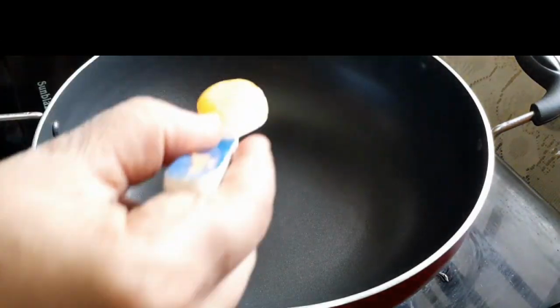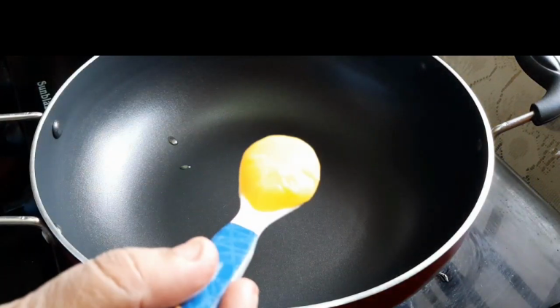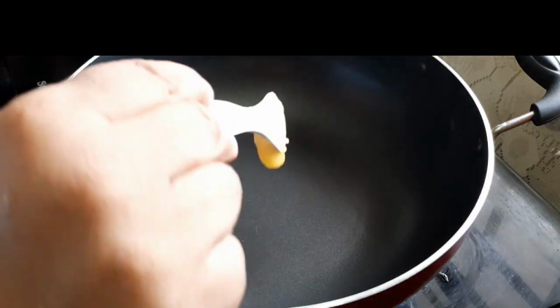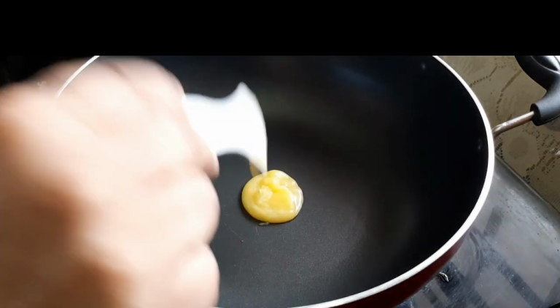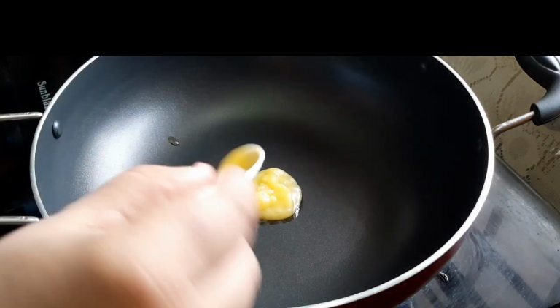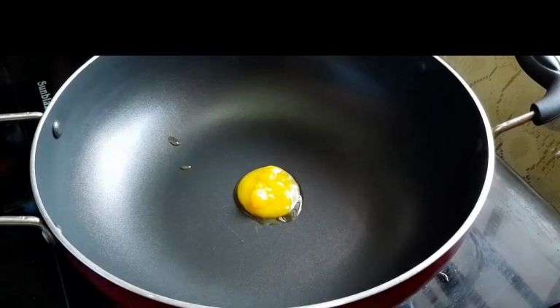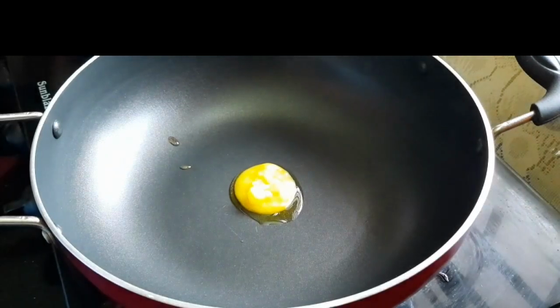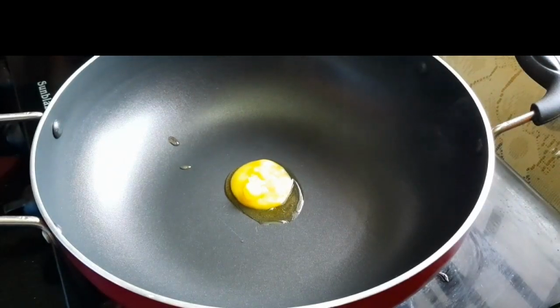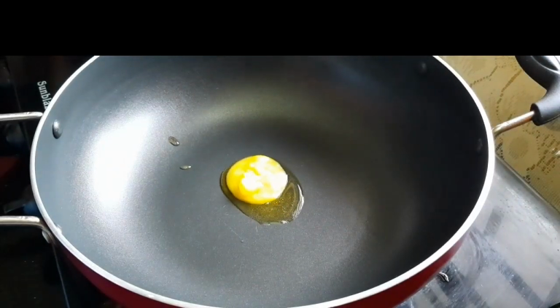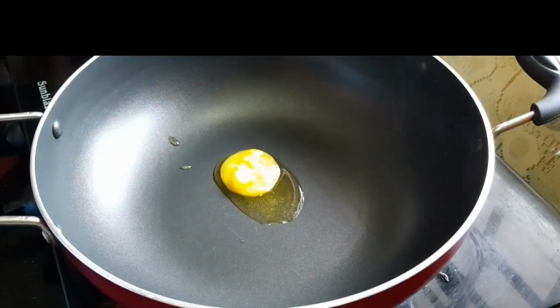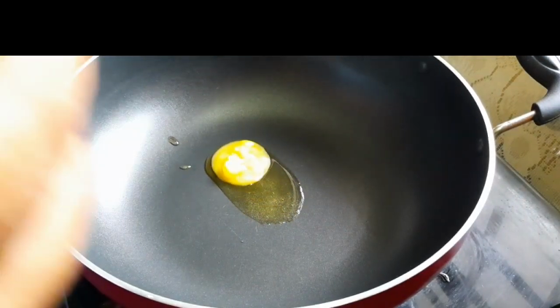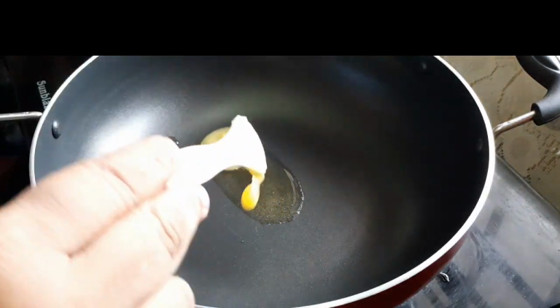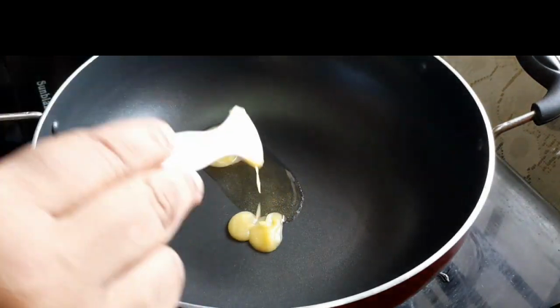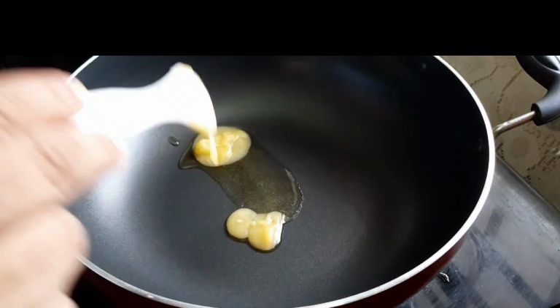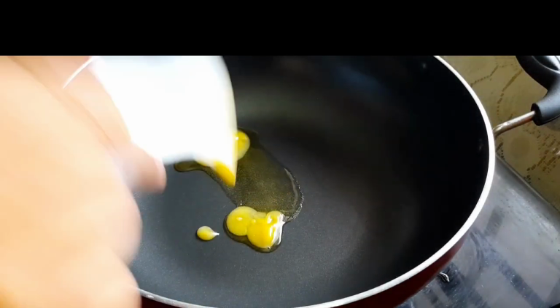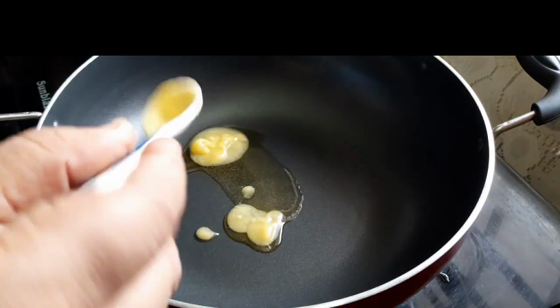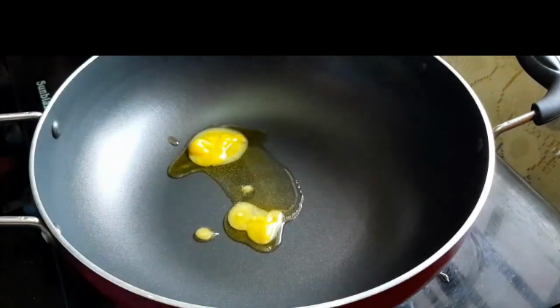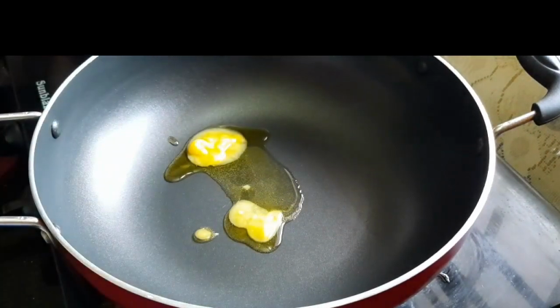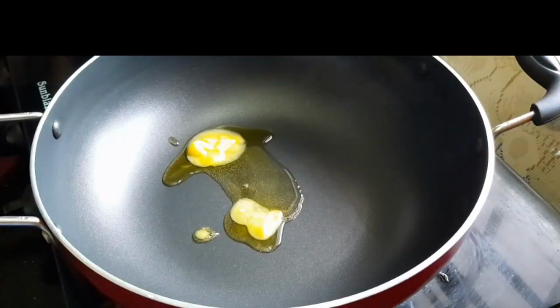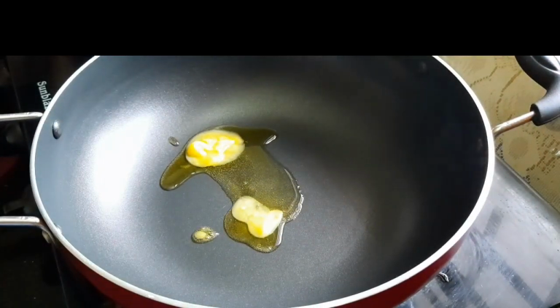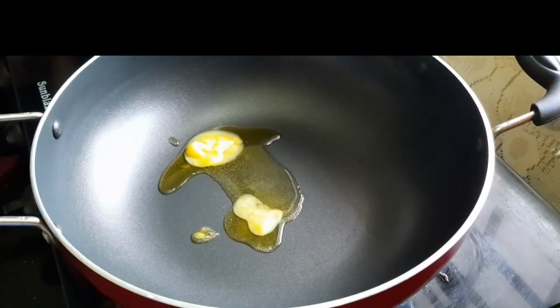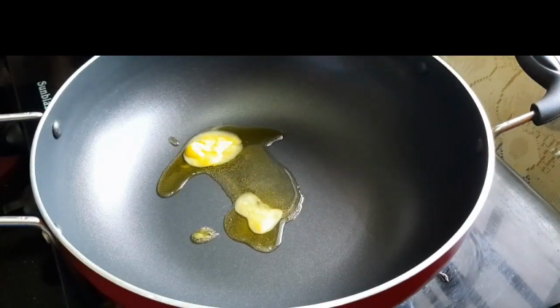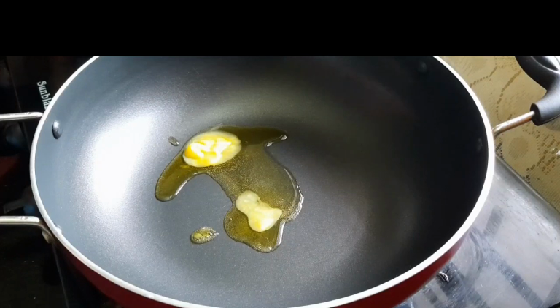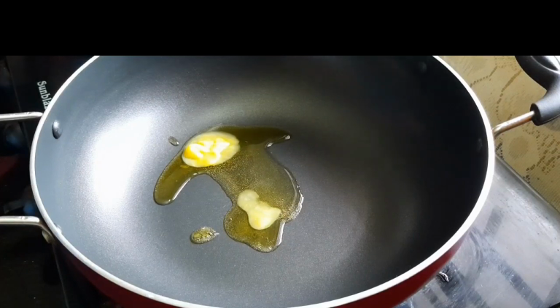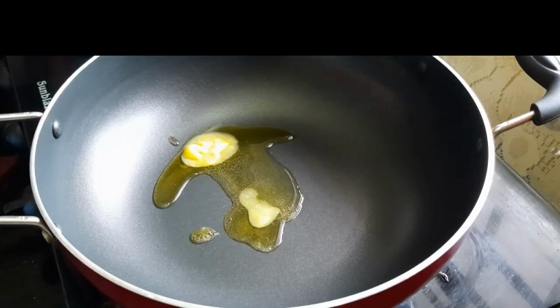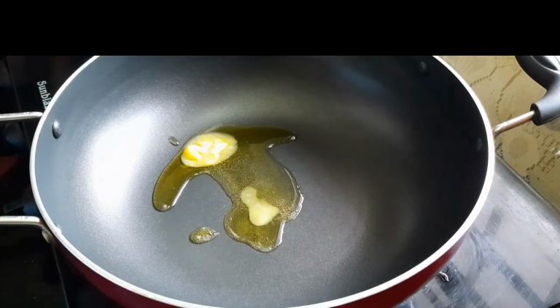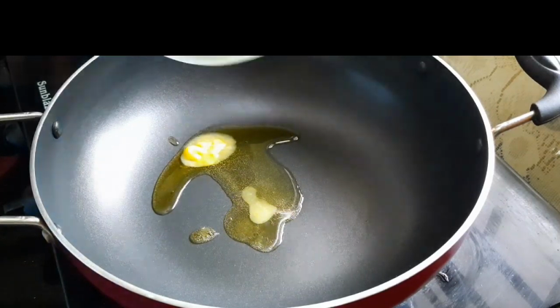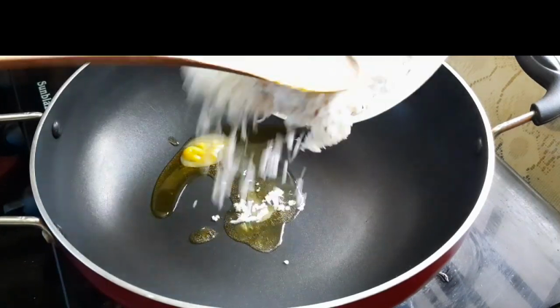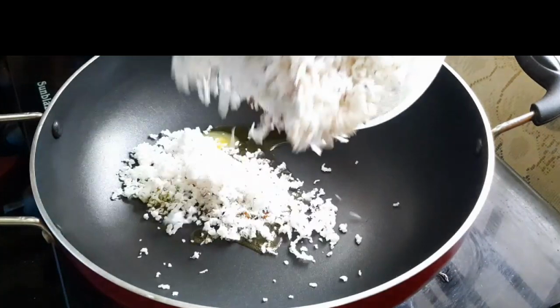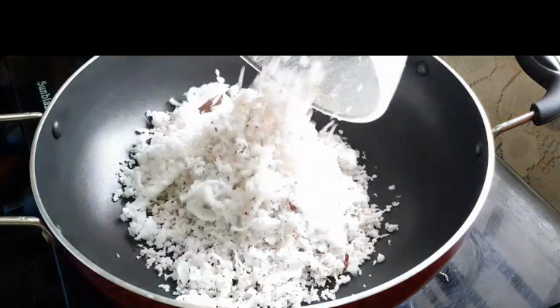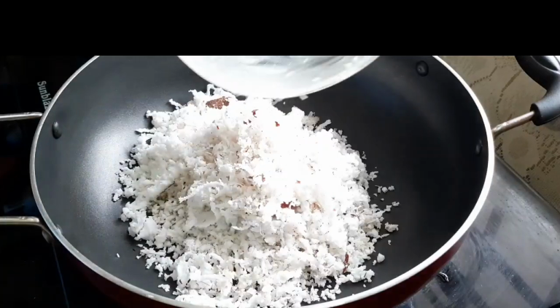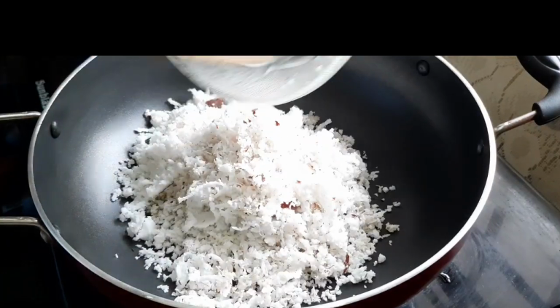If you have a beautiful dish, you can find a dish just like this. You can find your own taste and get your own taste.